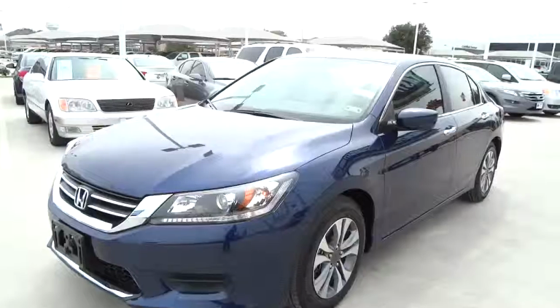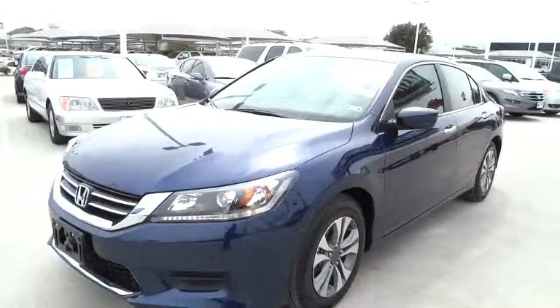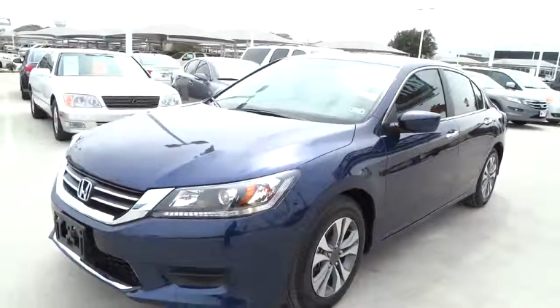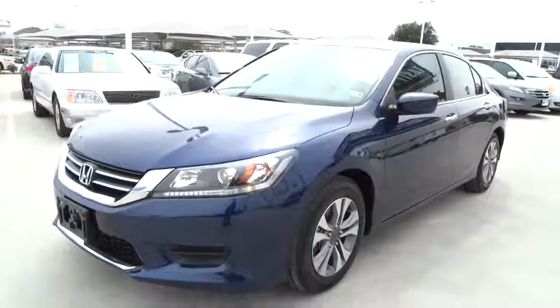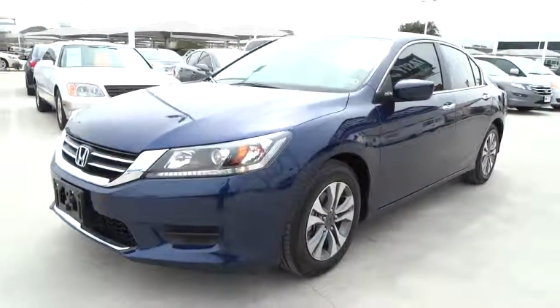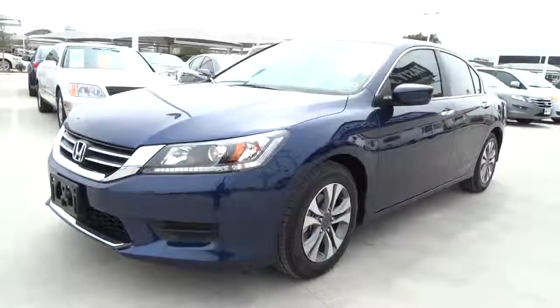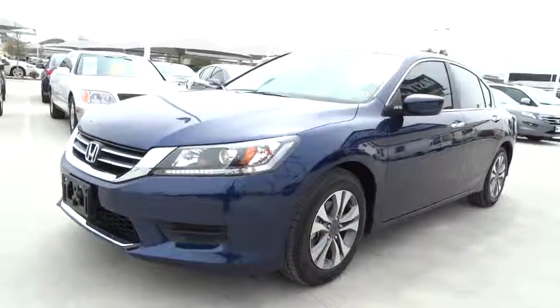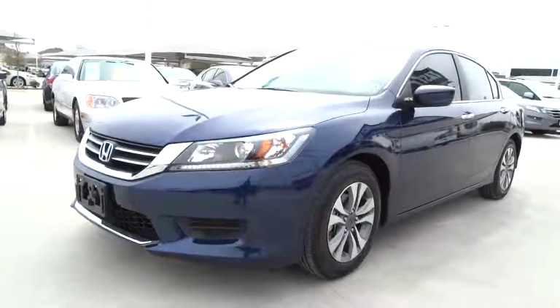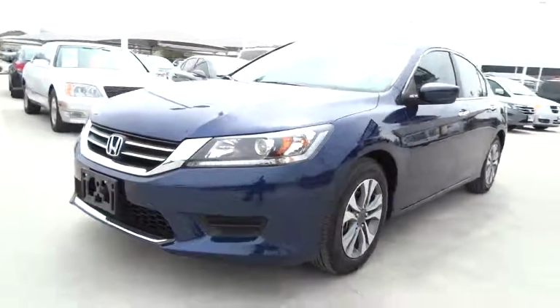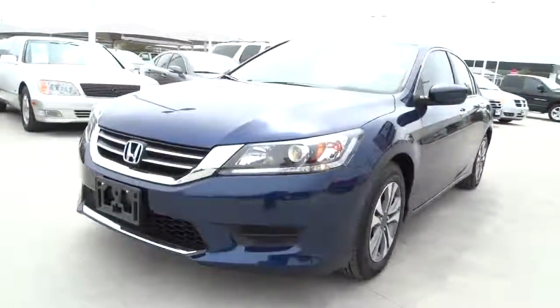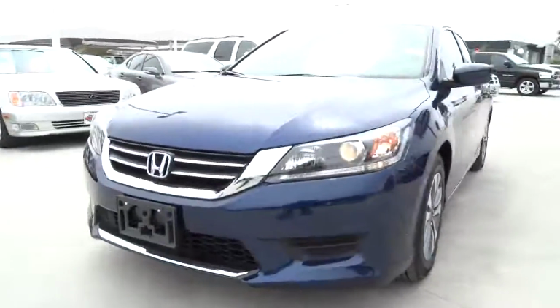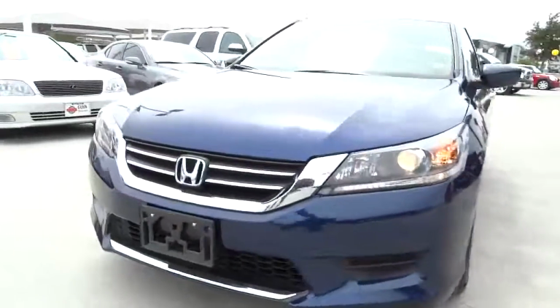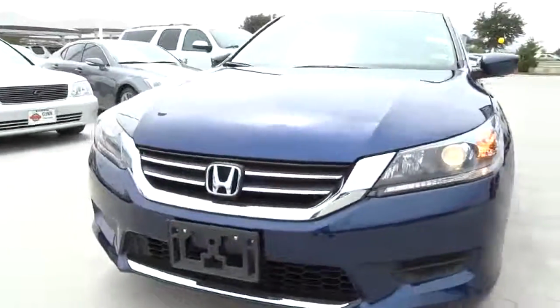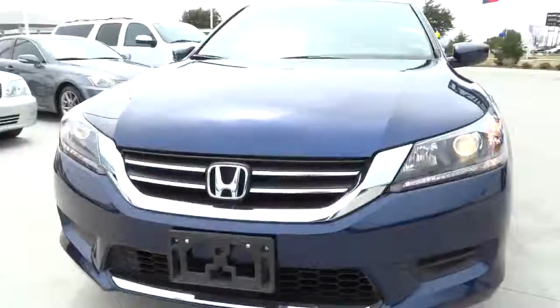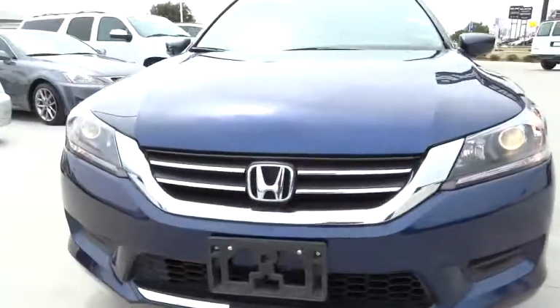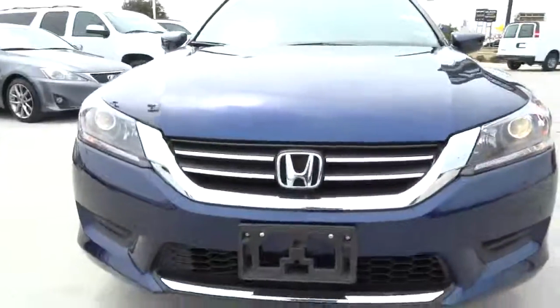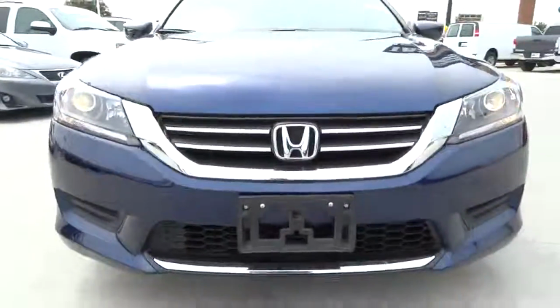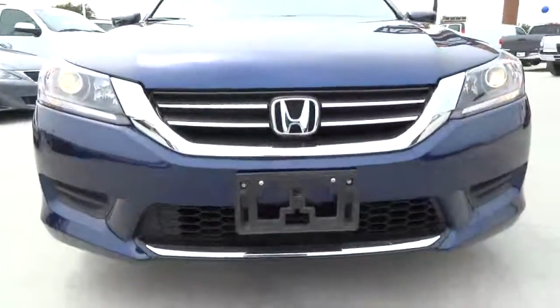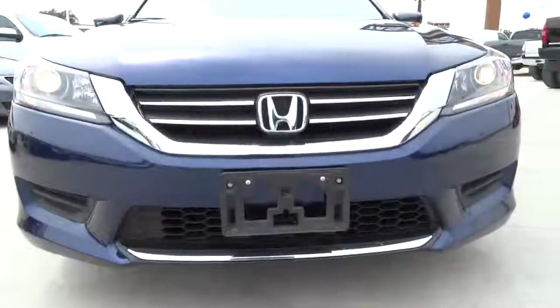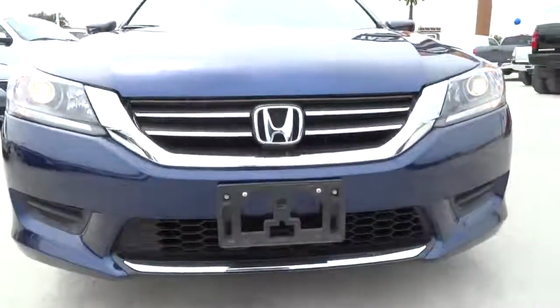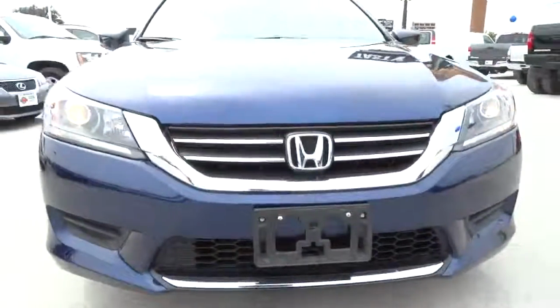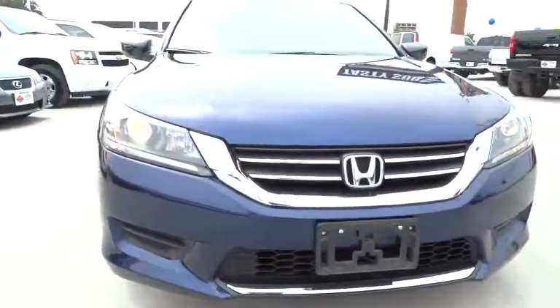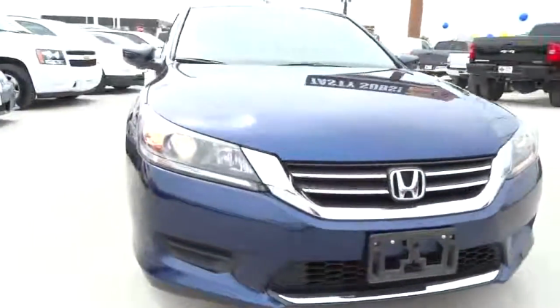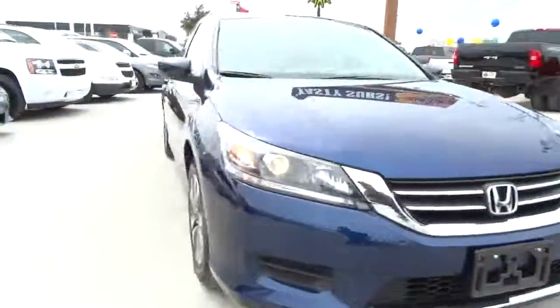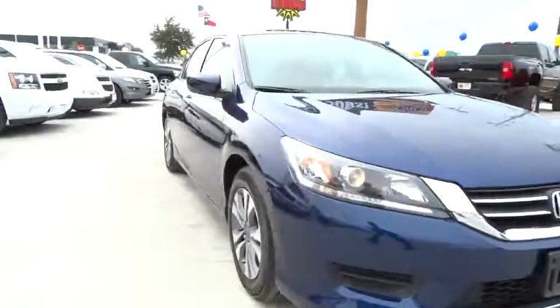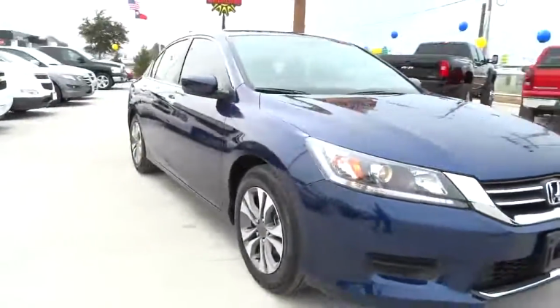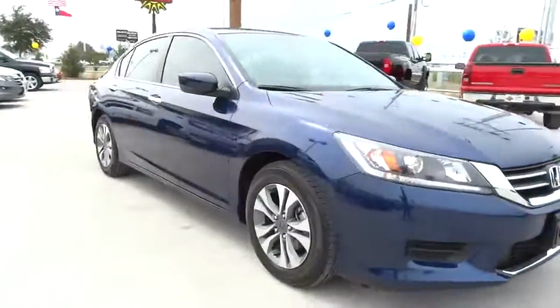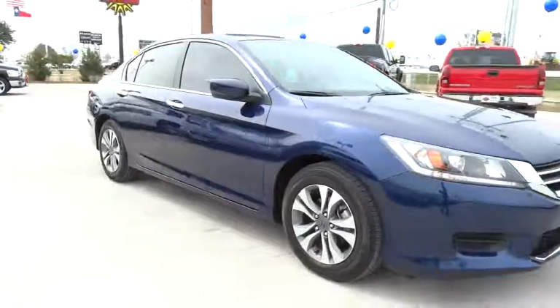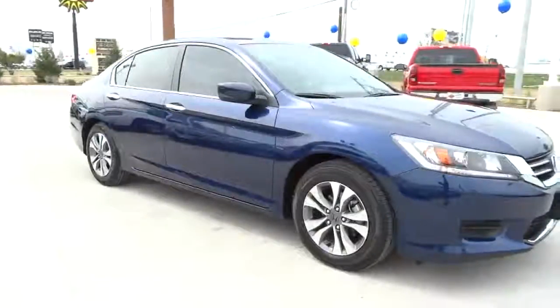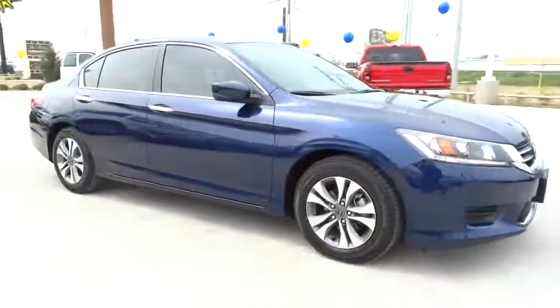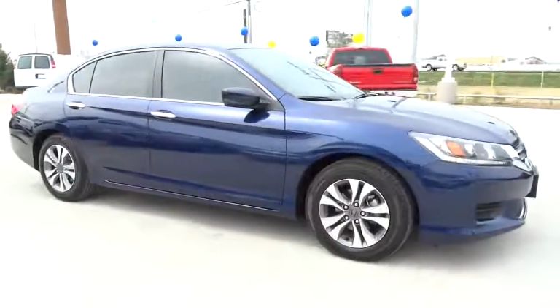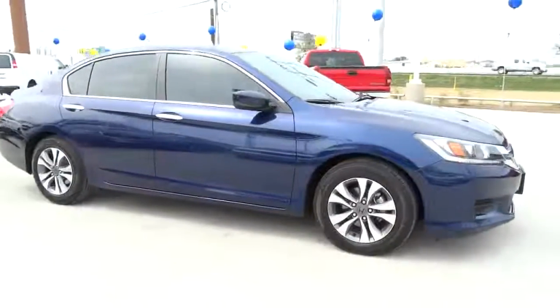The 2013 Accord — ingeniously simple, yet overflowing with luxury and technological creativity. All that and more in the Accord, and it is priced below $25,000.